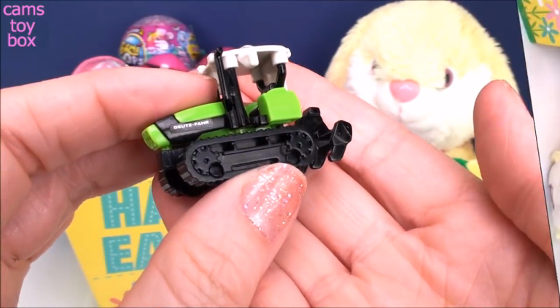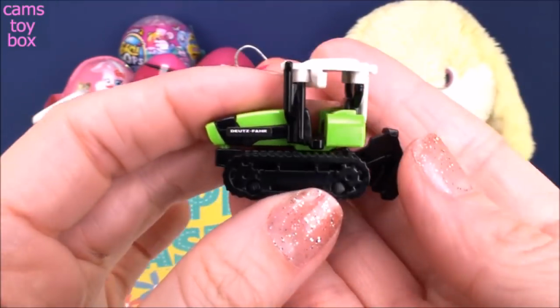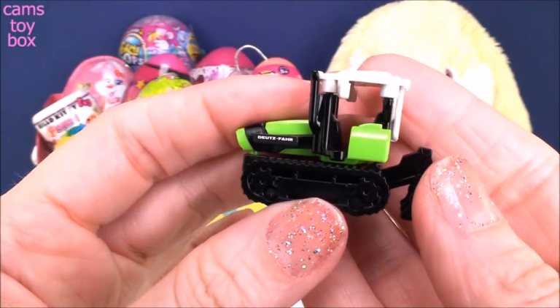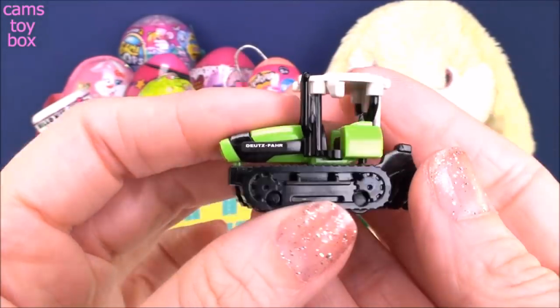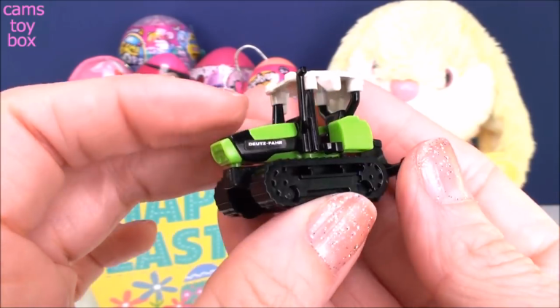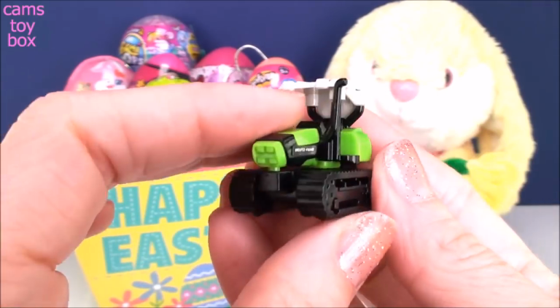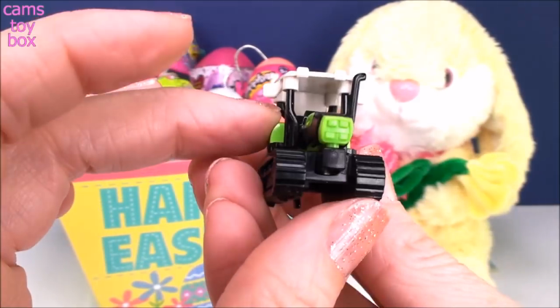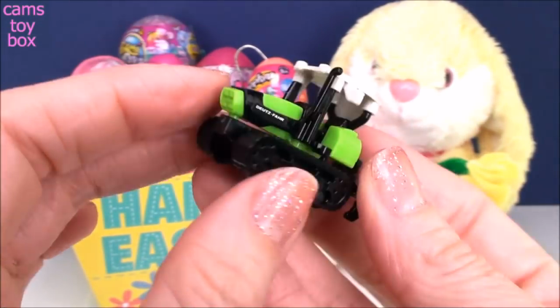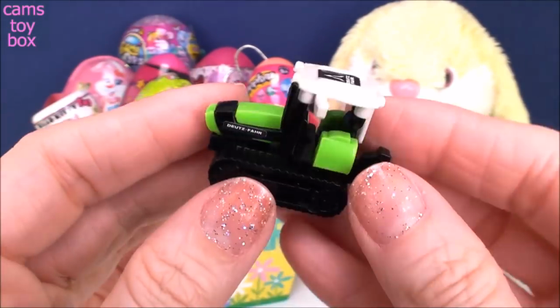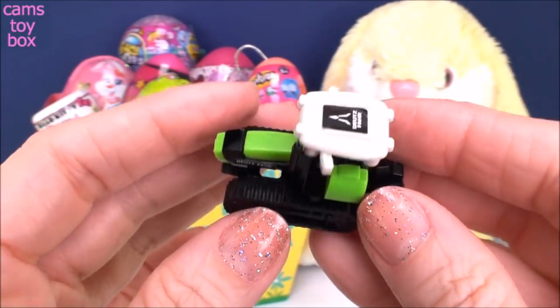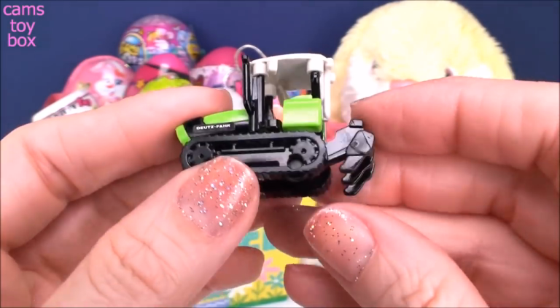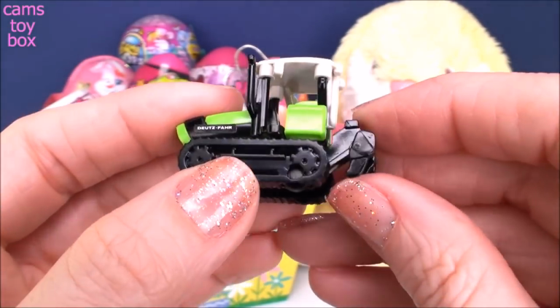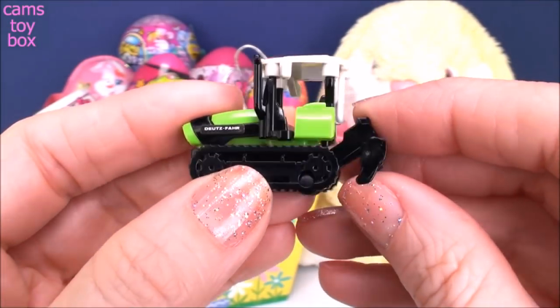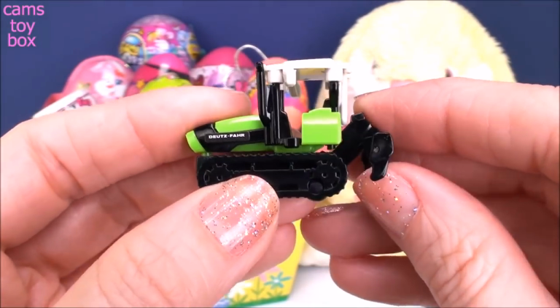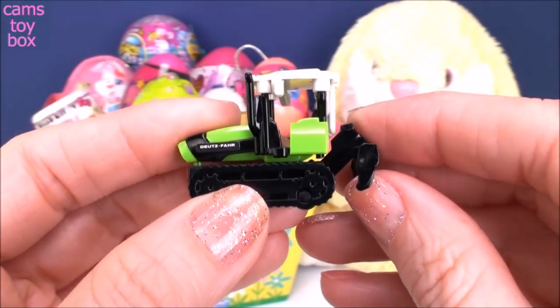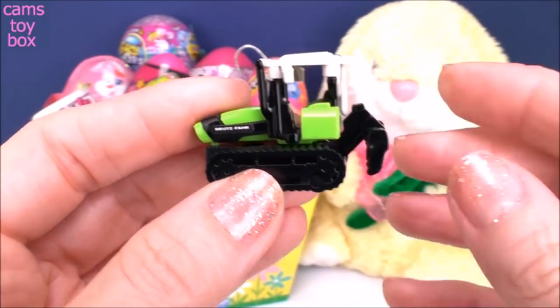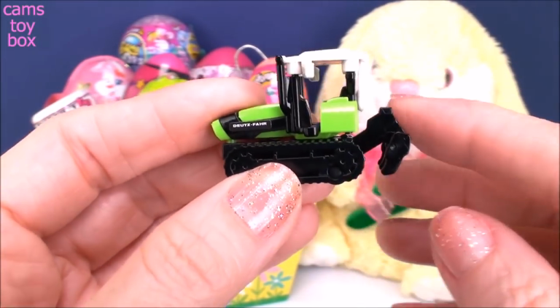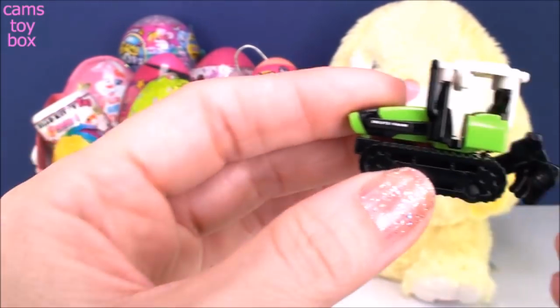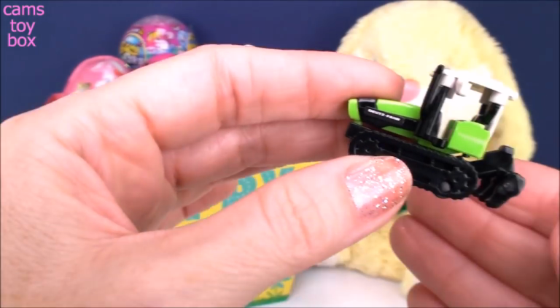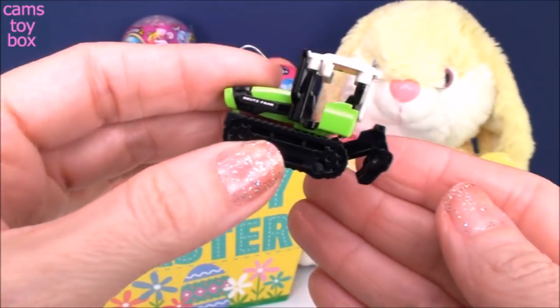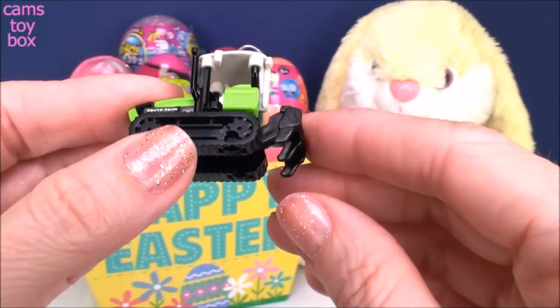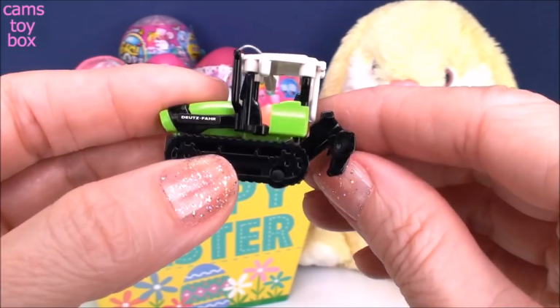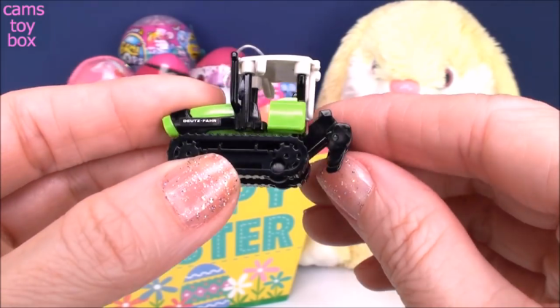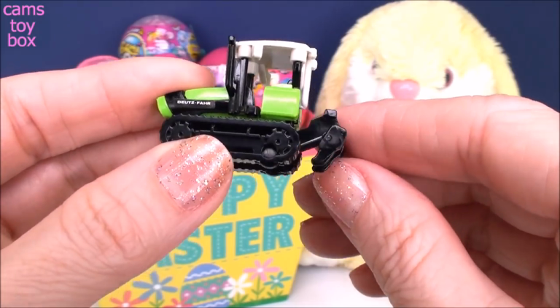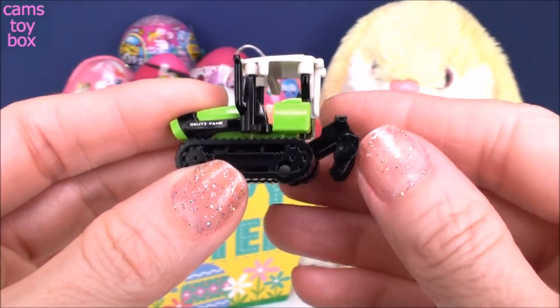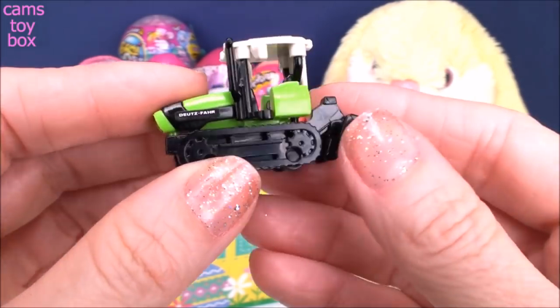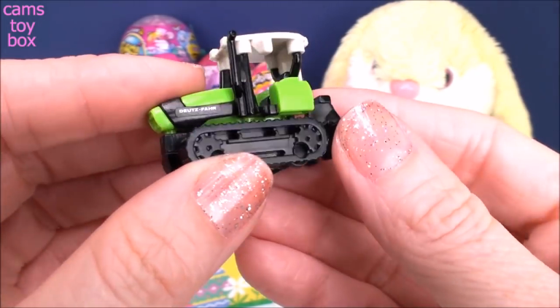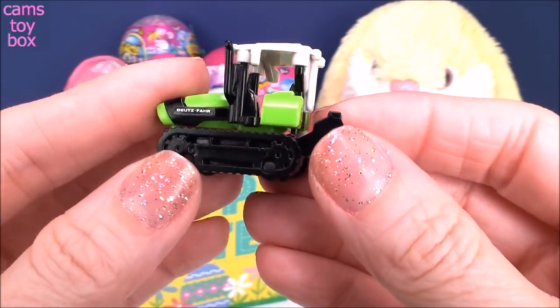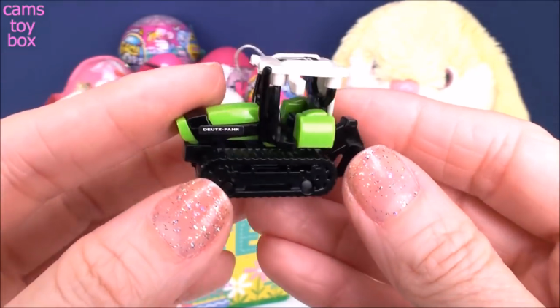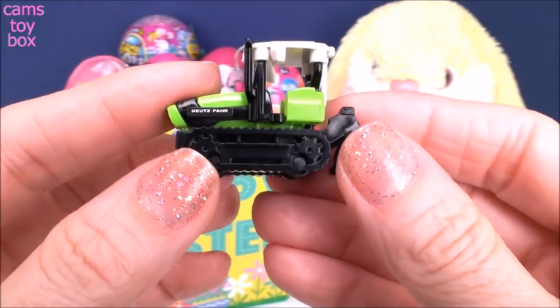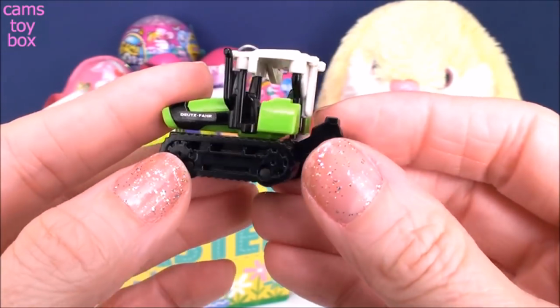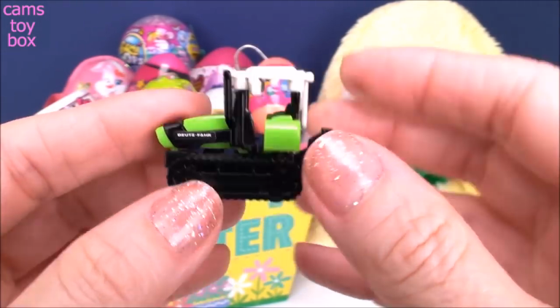Check out how cool this is. Isn't that awesome looking? This little part in the back, which I guess would grate the dirt, actually moves up and down too. So that's really, really cute.